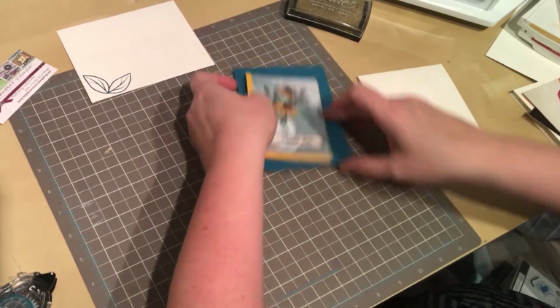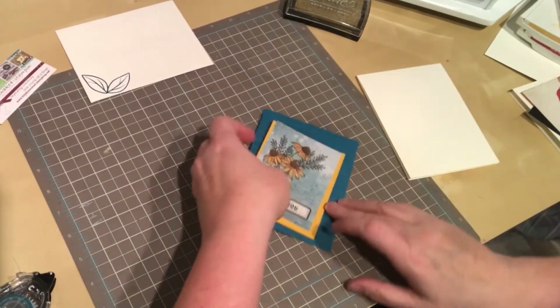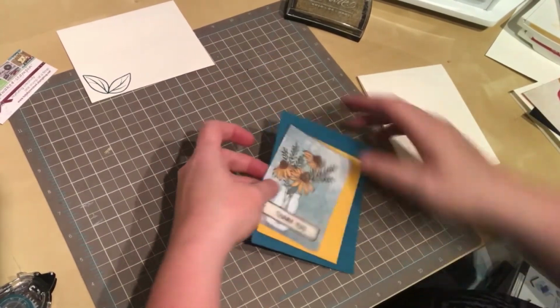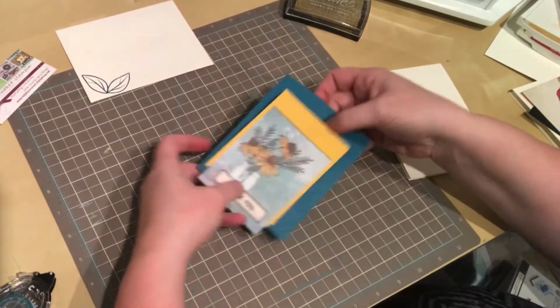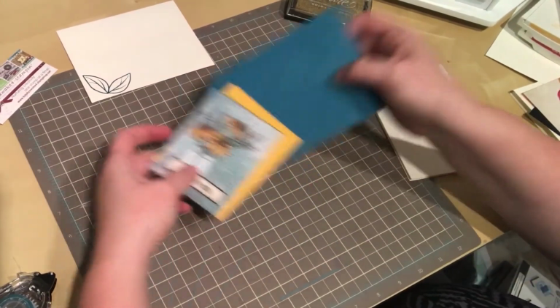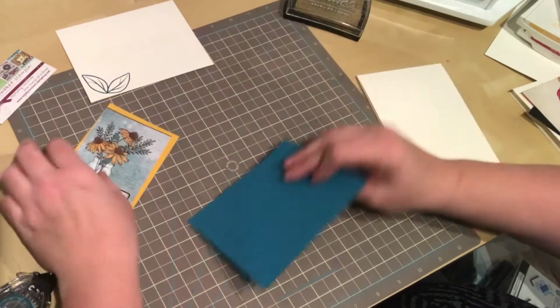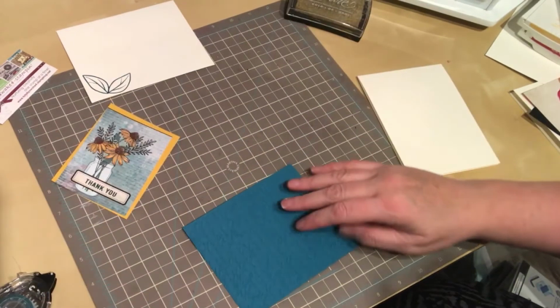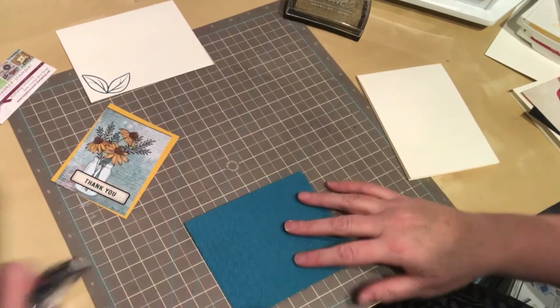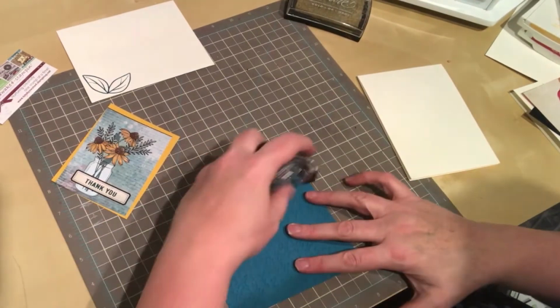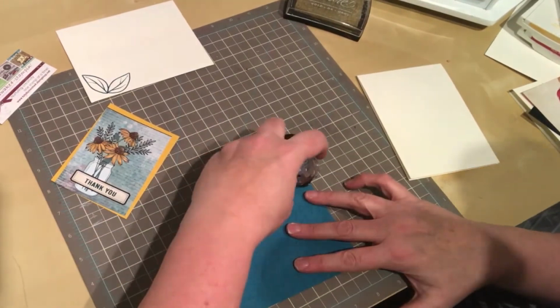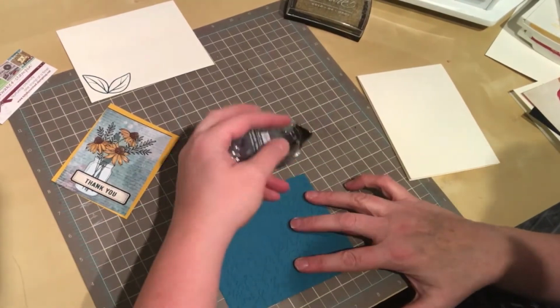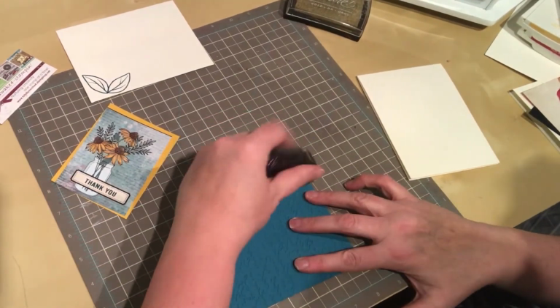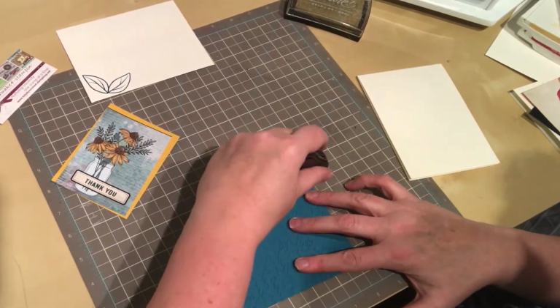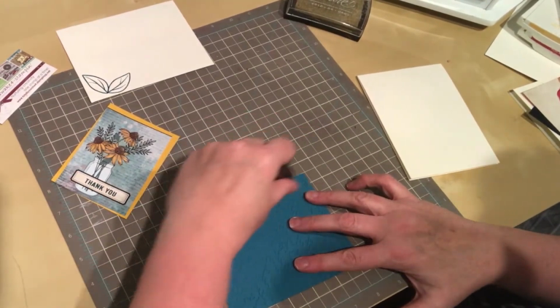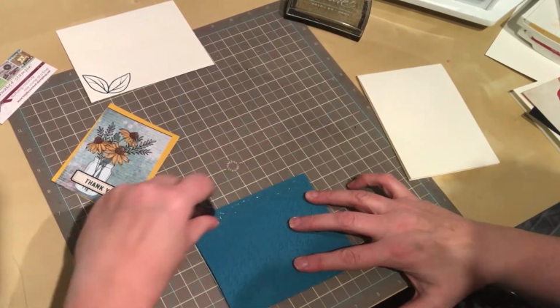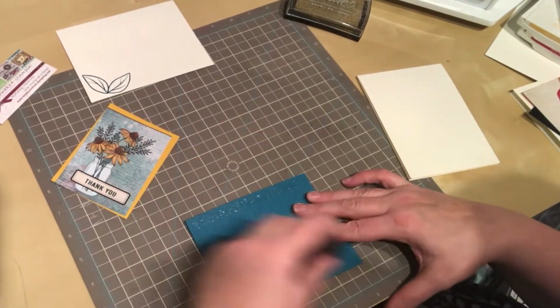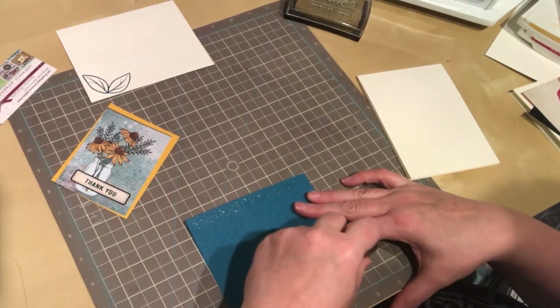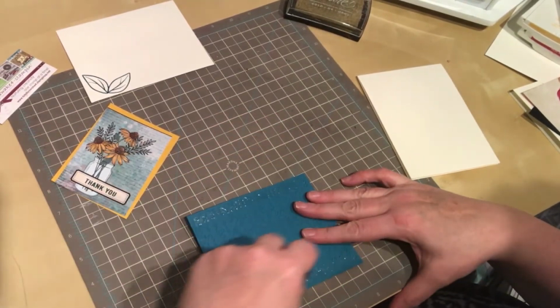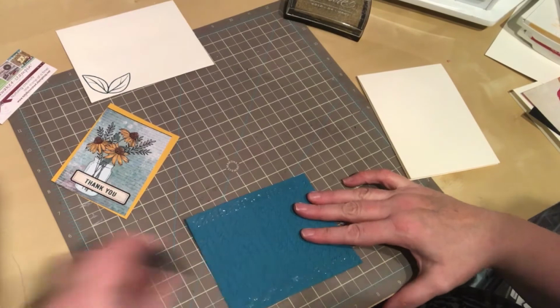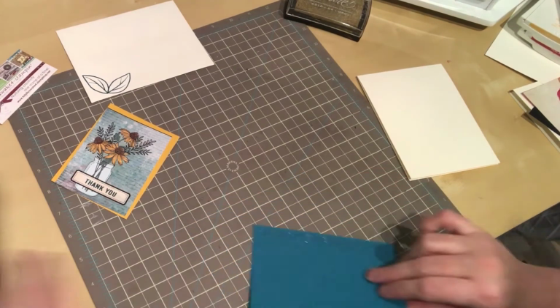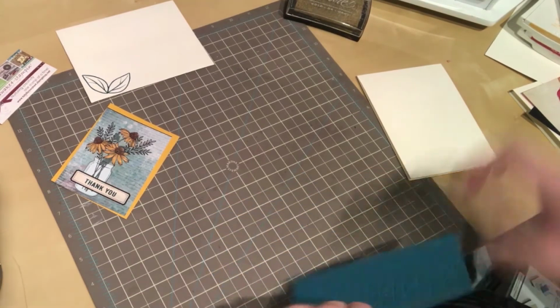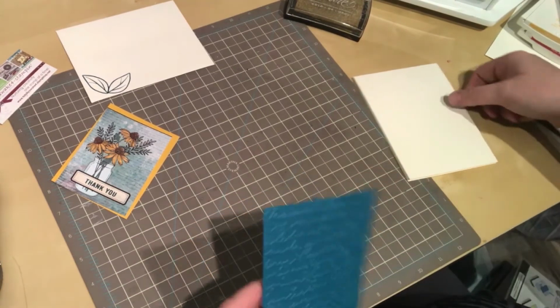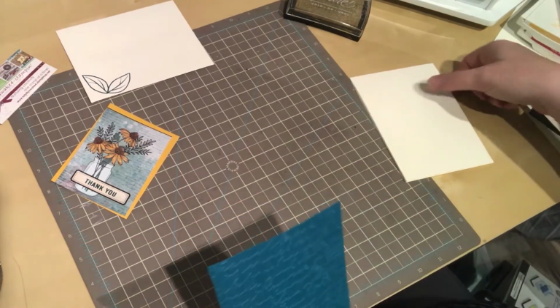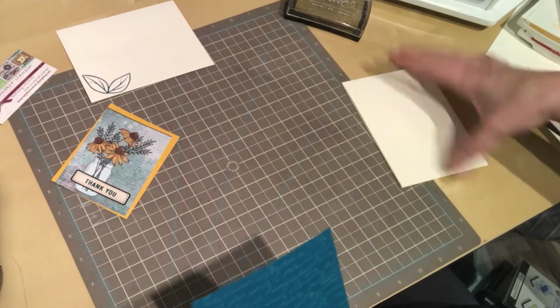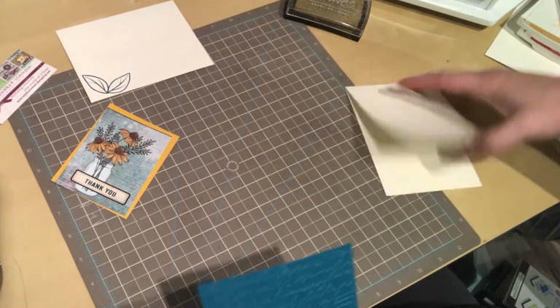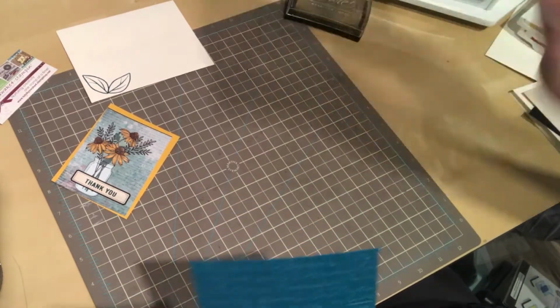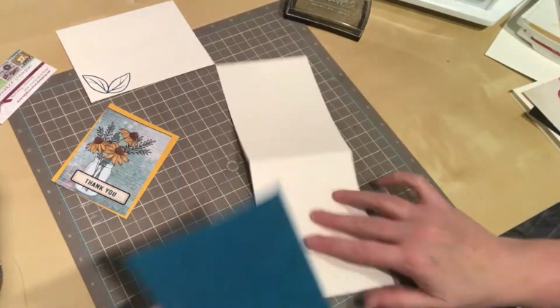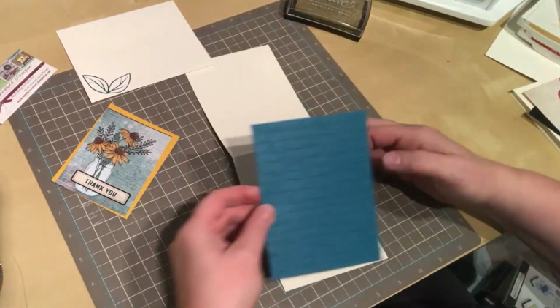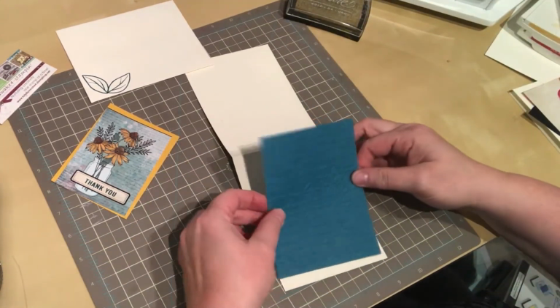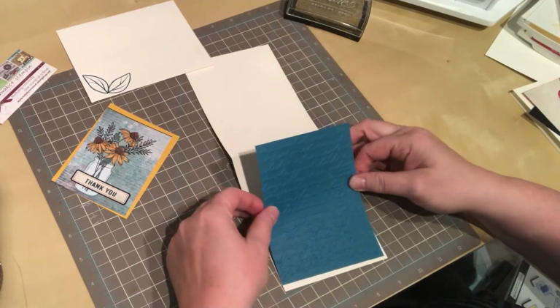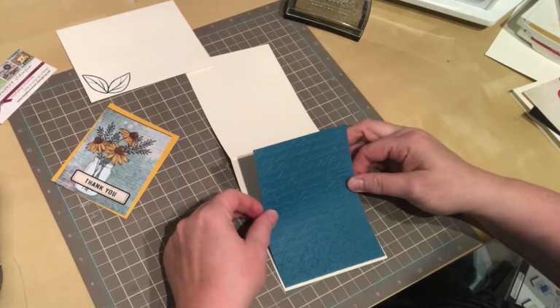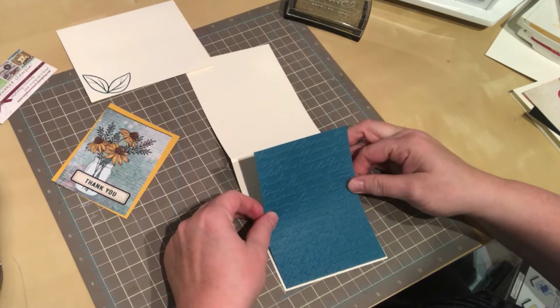It shows how quick and simple we can get together a beautiful card in no time at all with this beautiful Vicki Bouton paper.